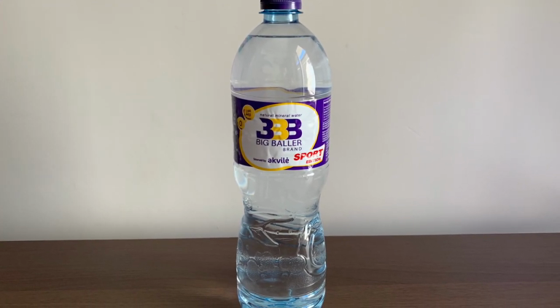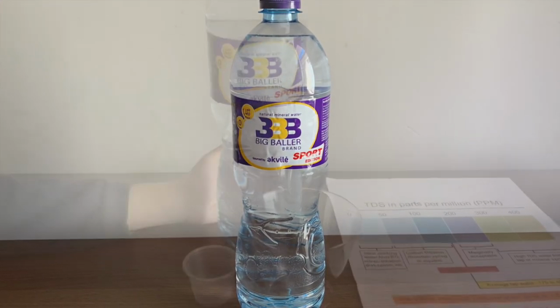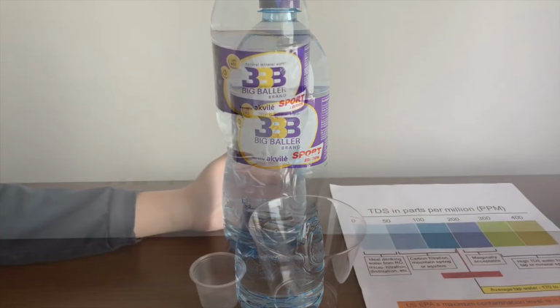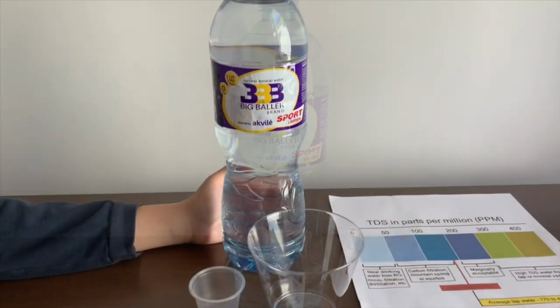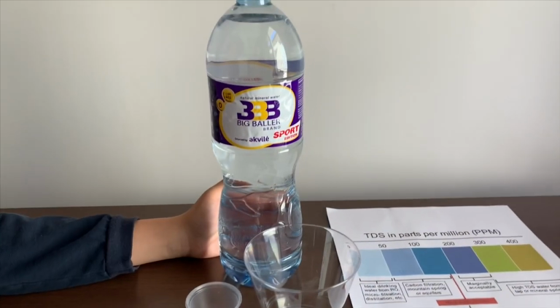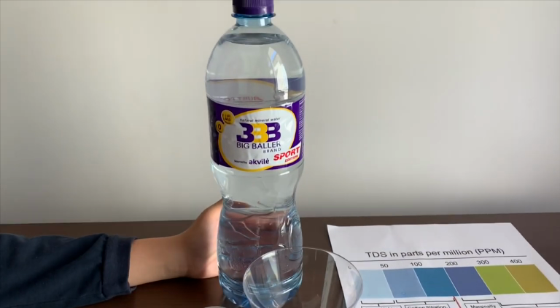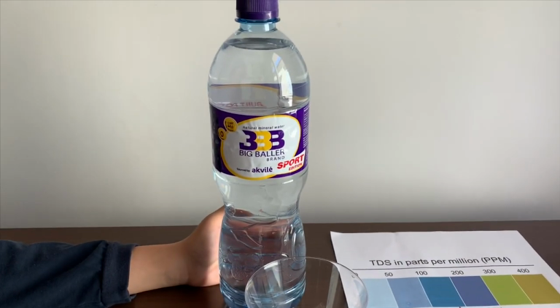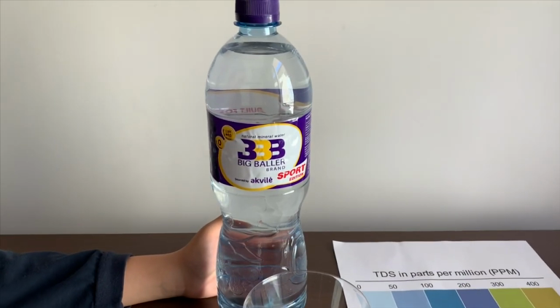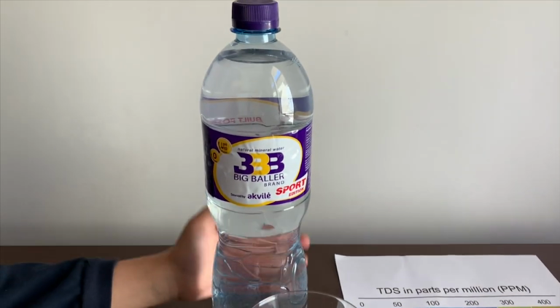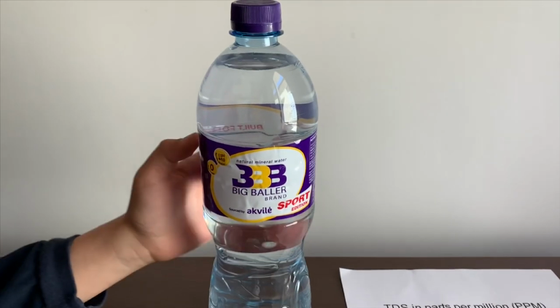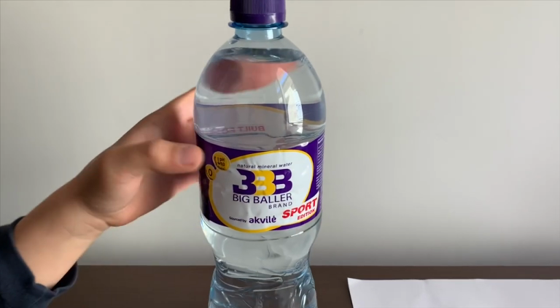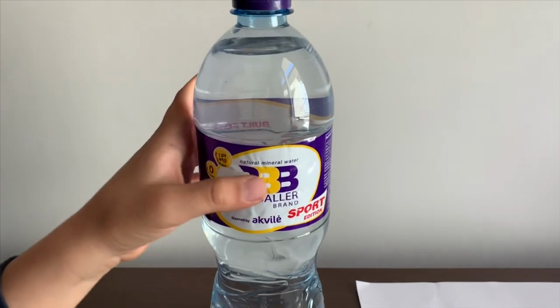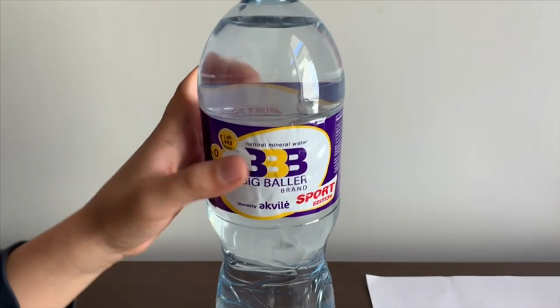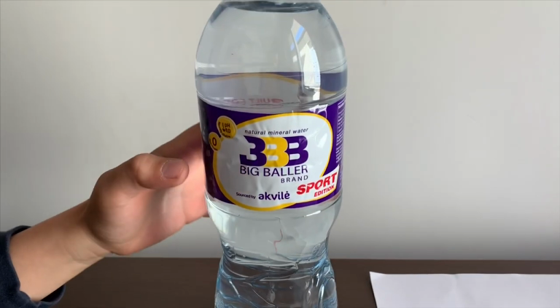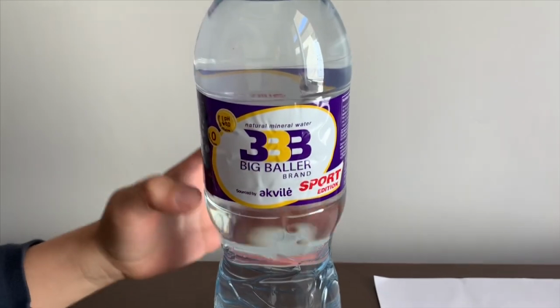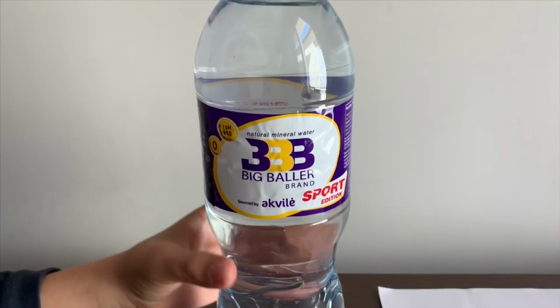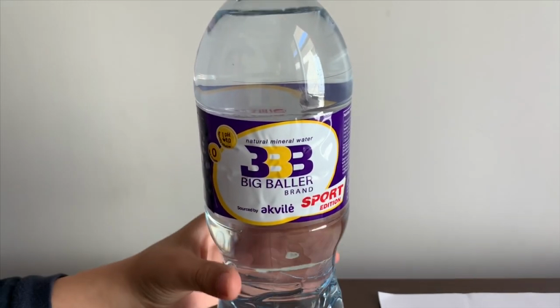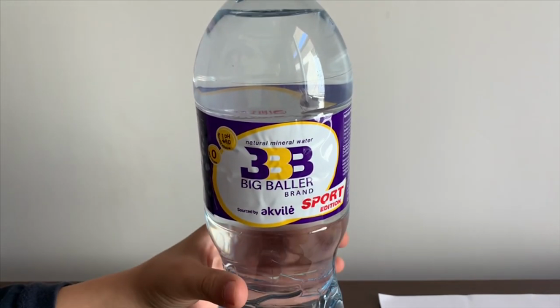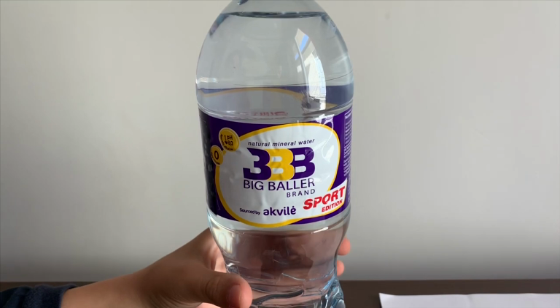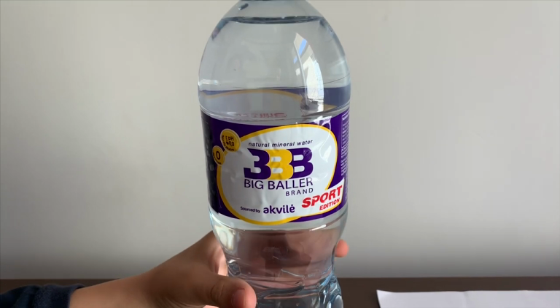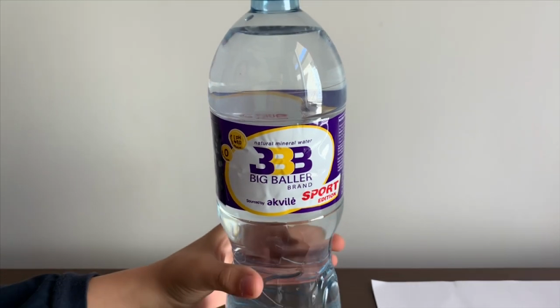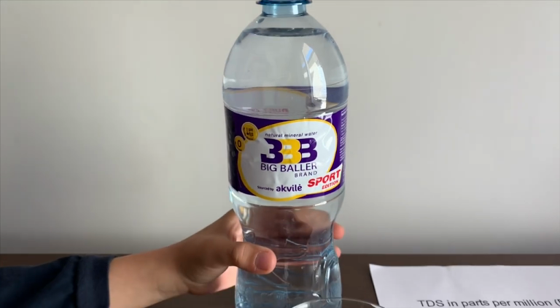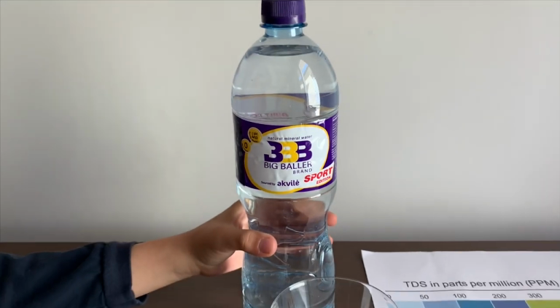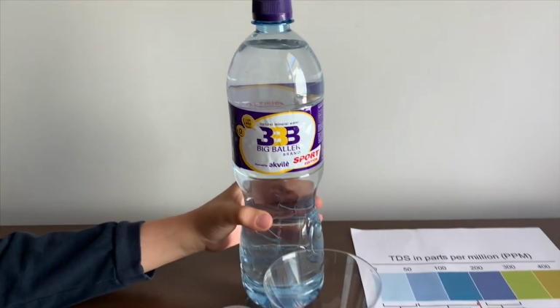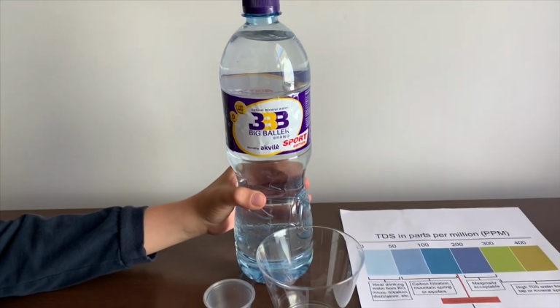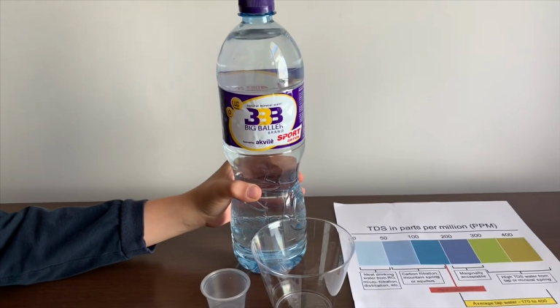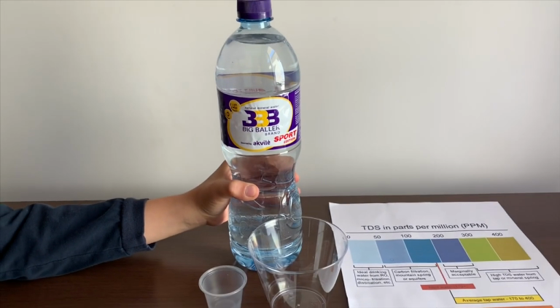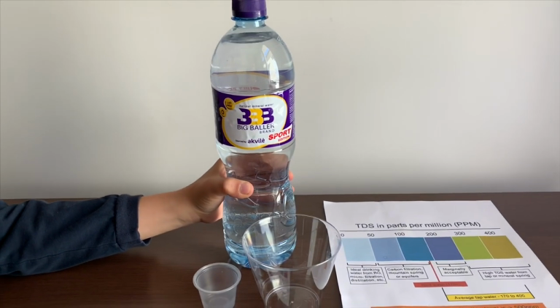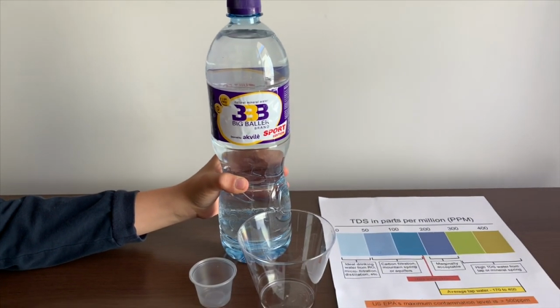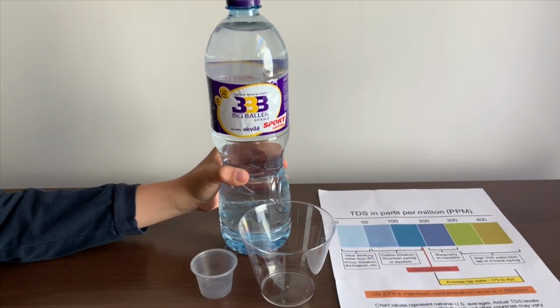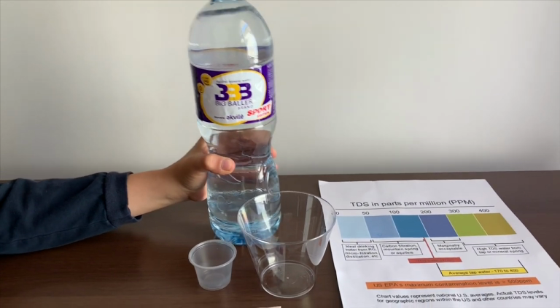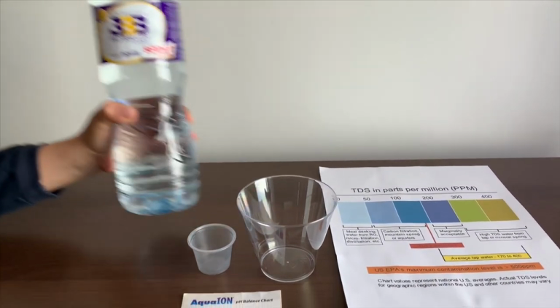This is the Big Baller brand natural mineral water. It costs $2.29 and is sourced from Leafy Linu. Let's test the pH and TDS levels.